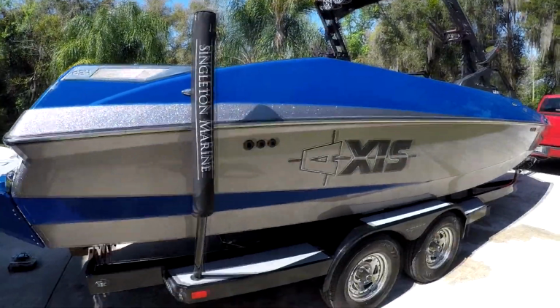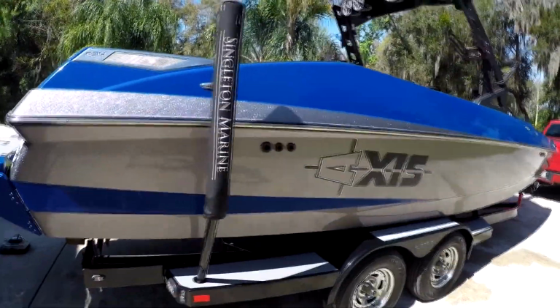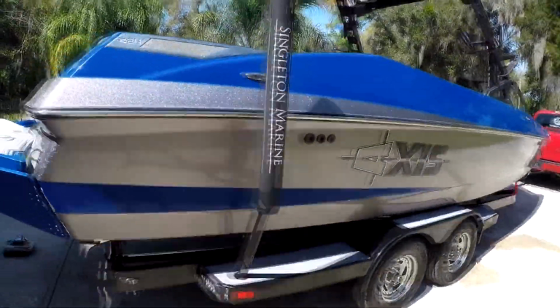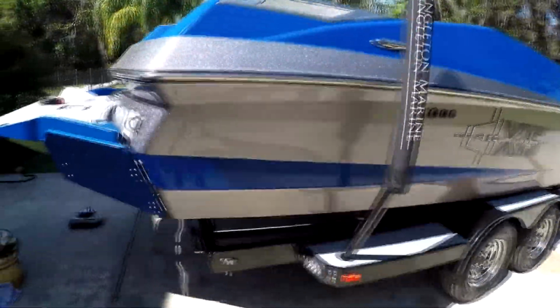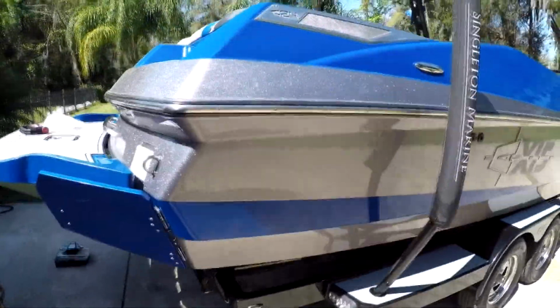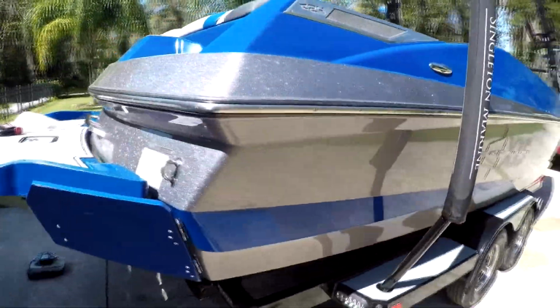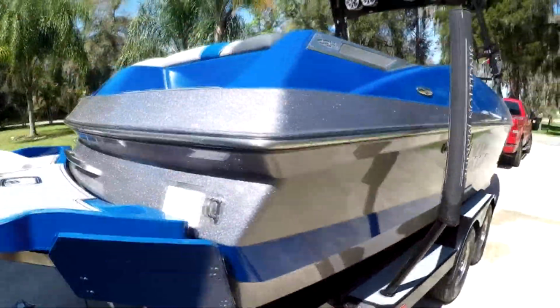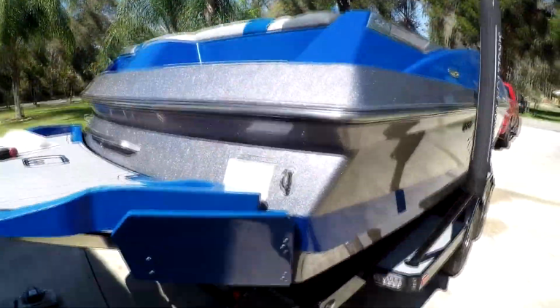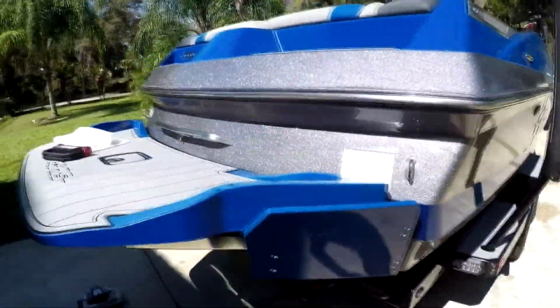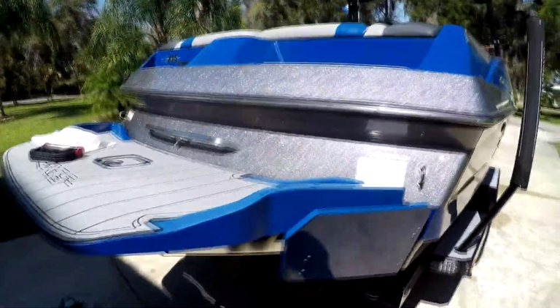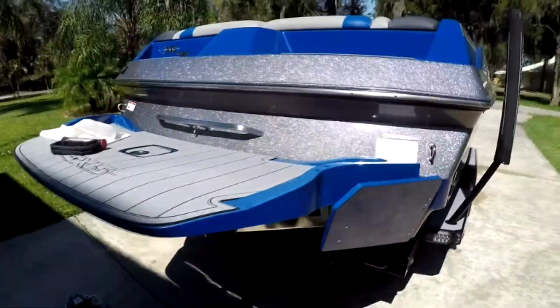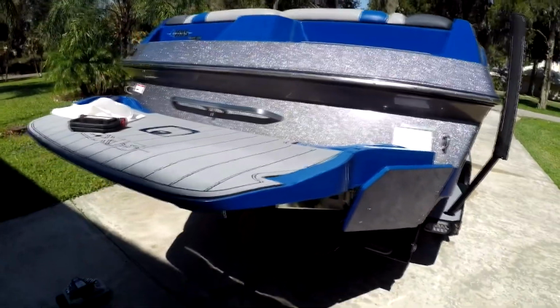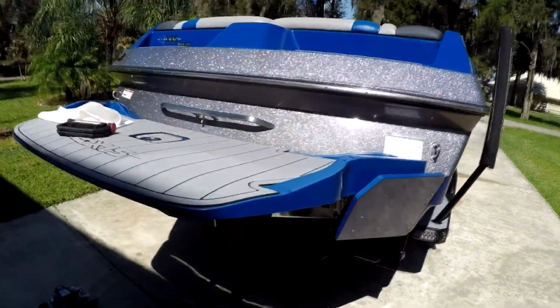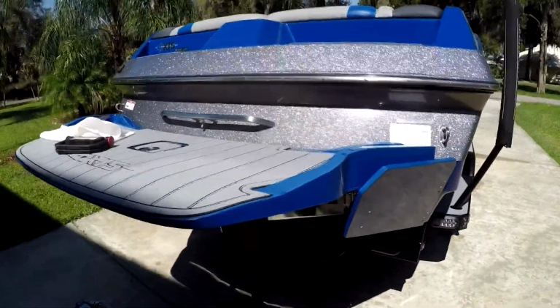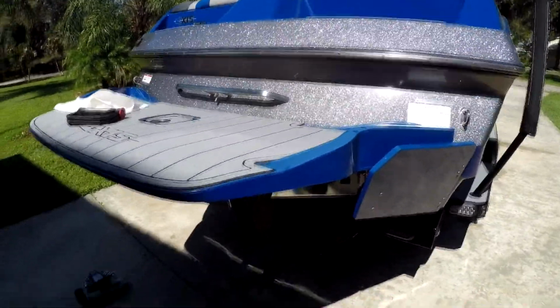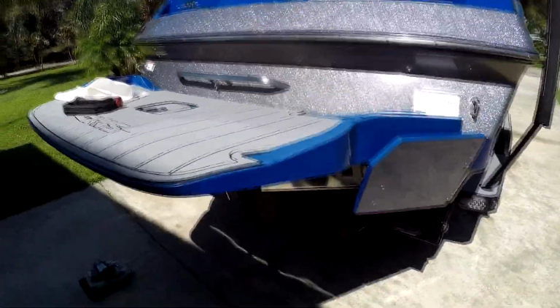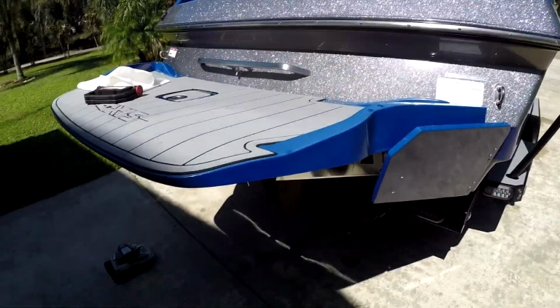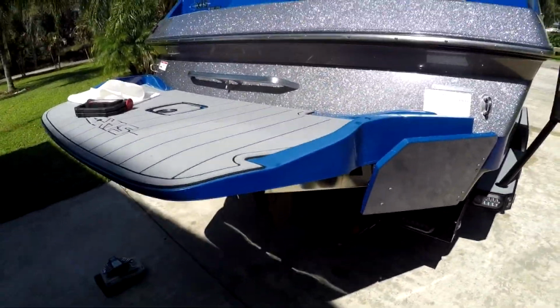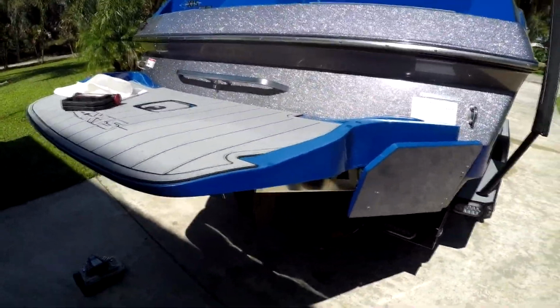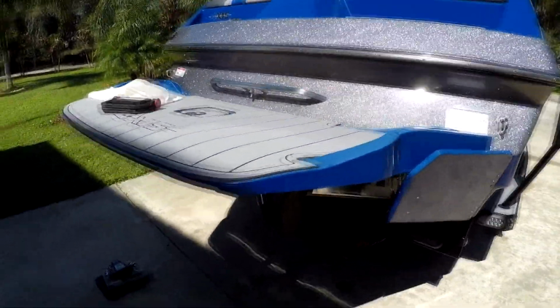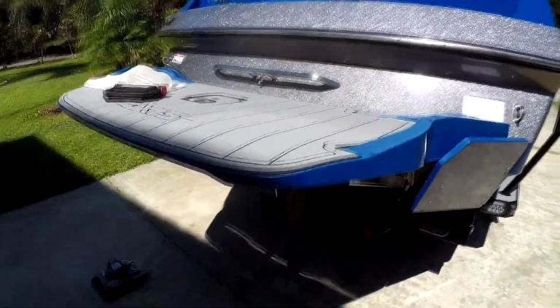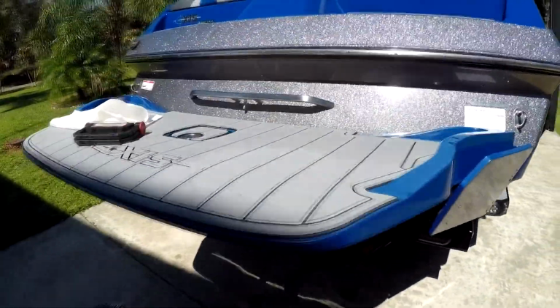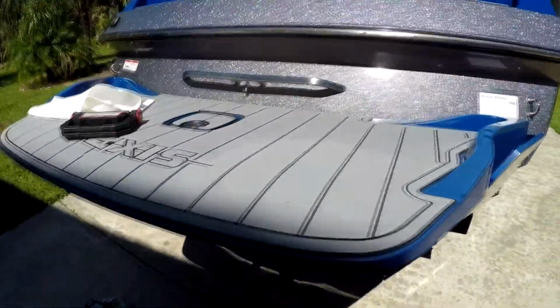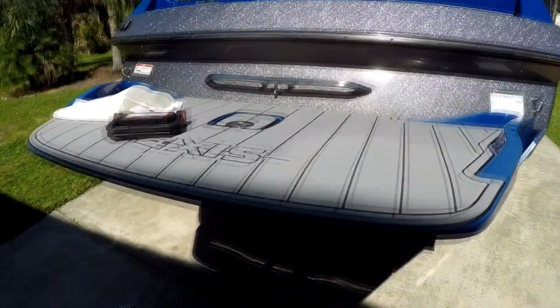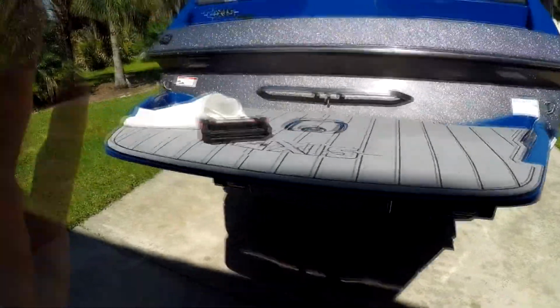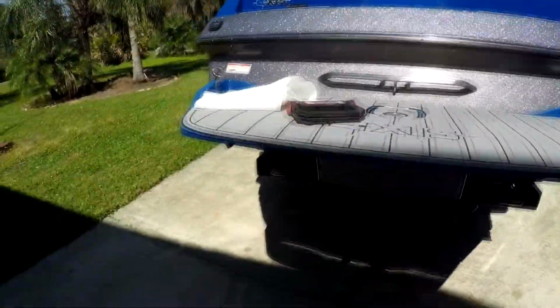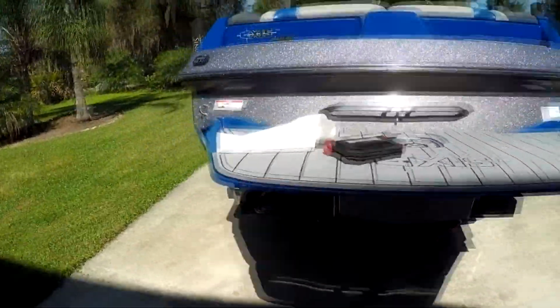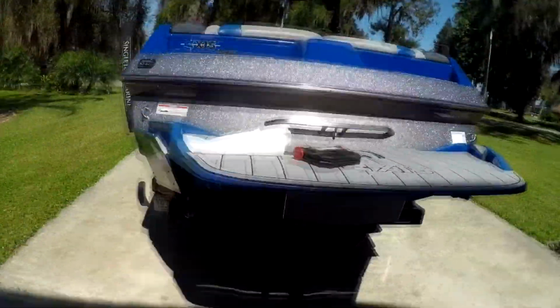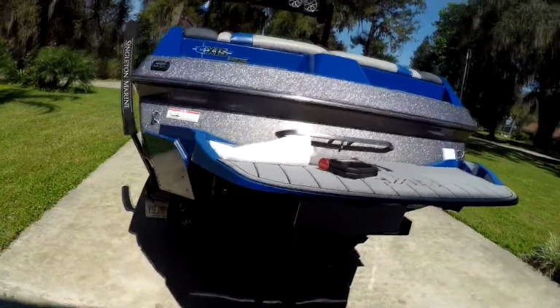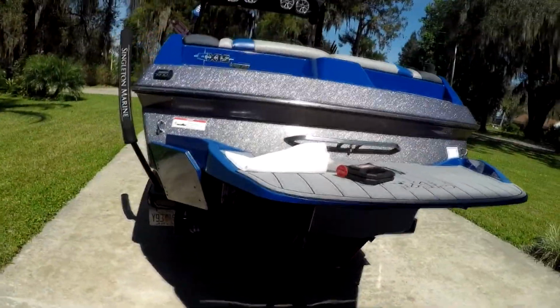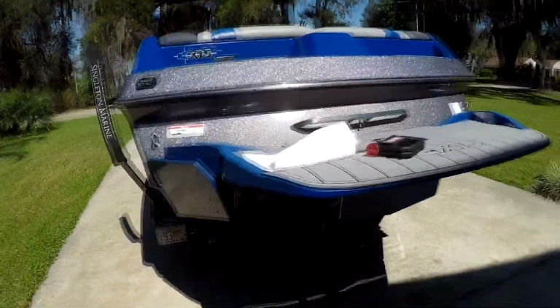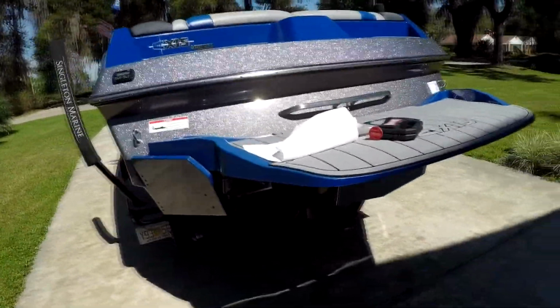Today we're going to do an oil change on a 2018 Axis A24. This is the PCM 410 motor, which is the exact same as the 450 — it's just a different tune. So if you have a 450, it's literally the exact same.